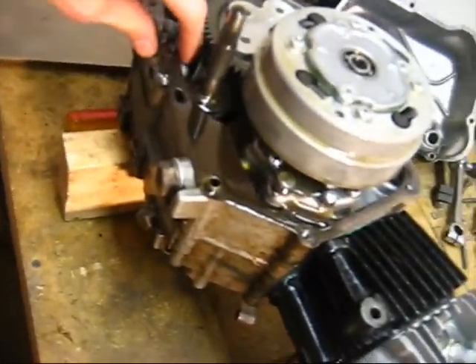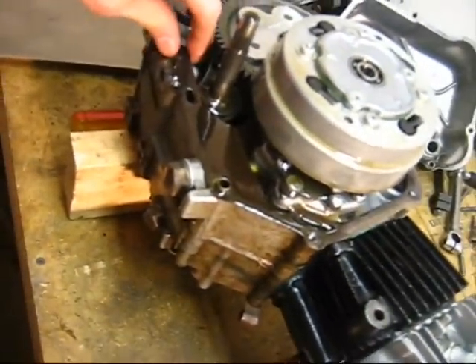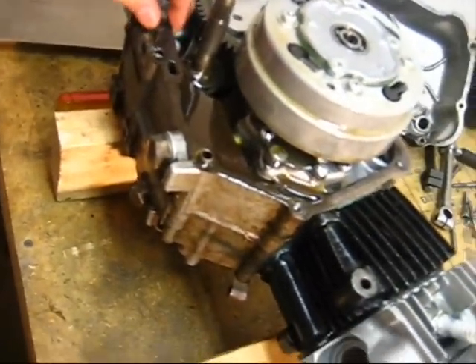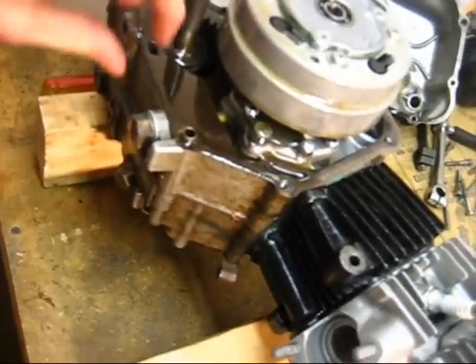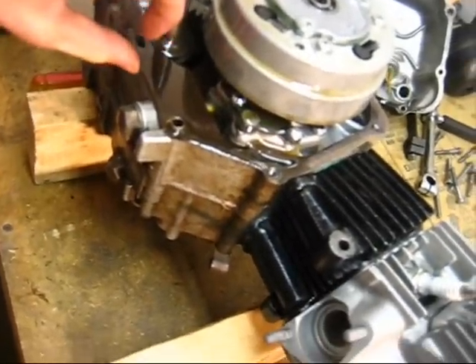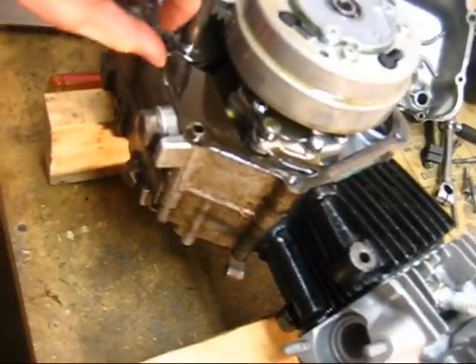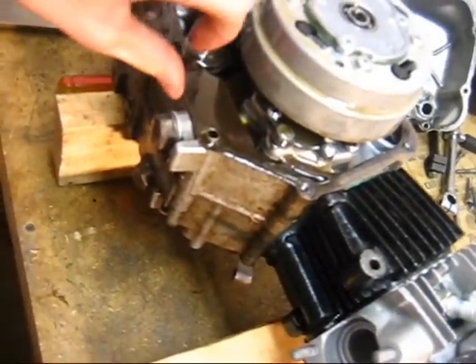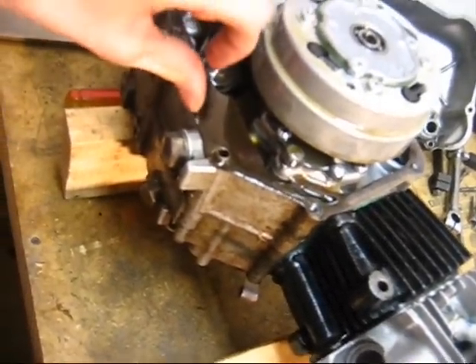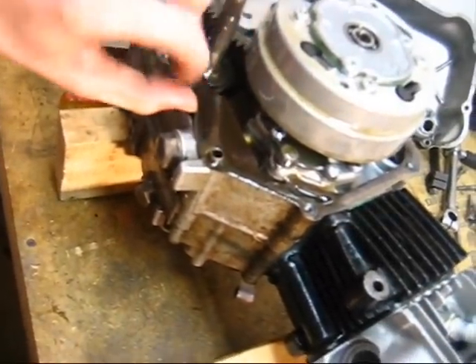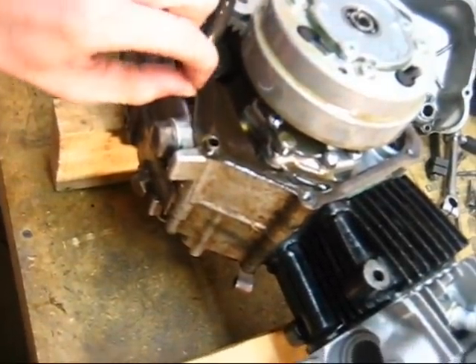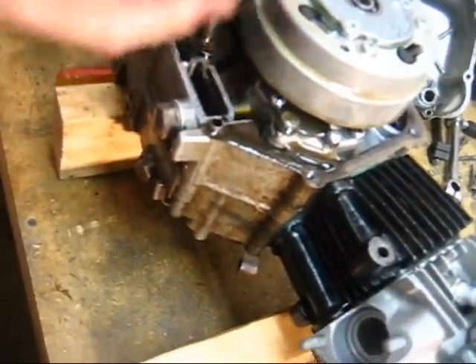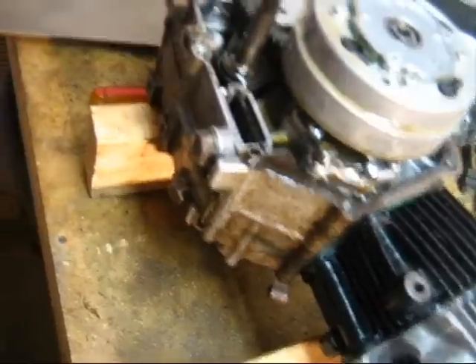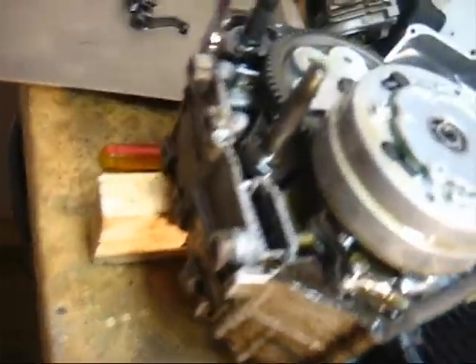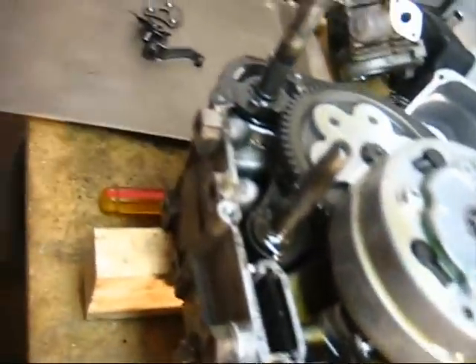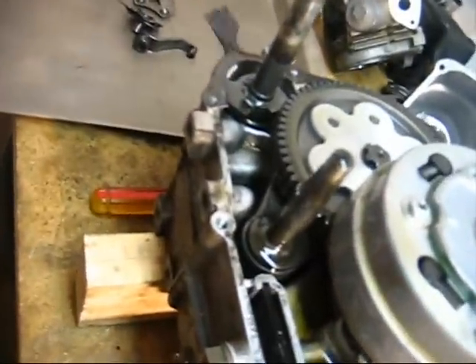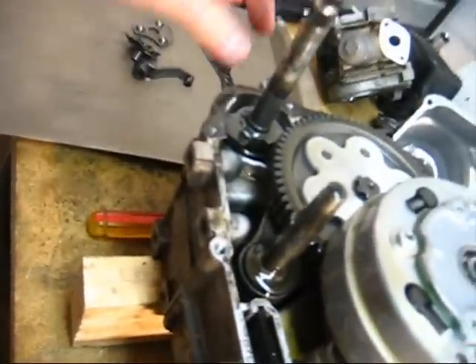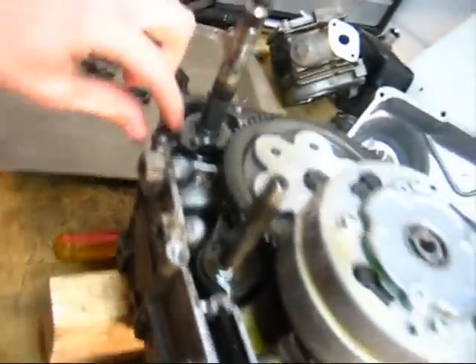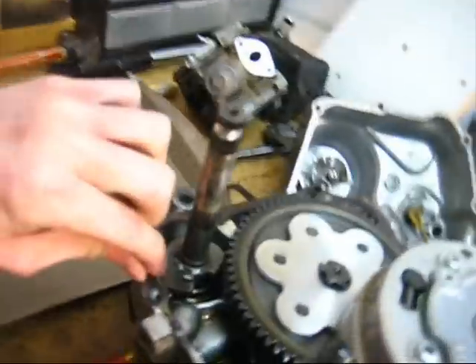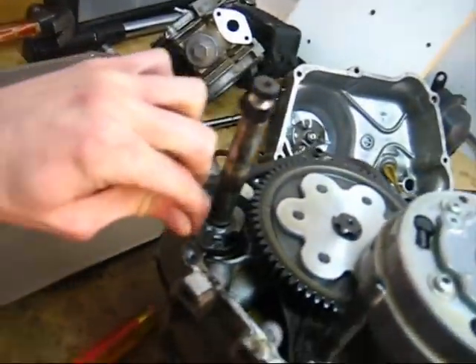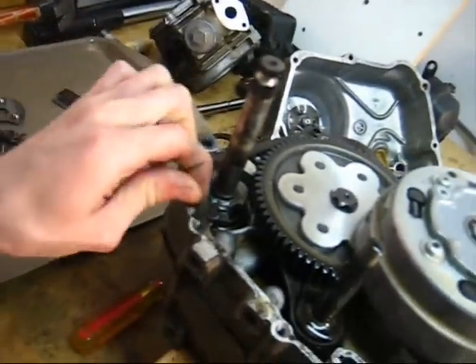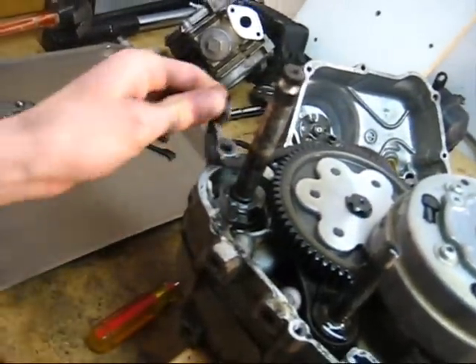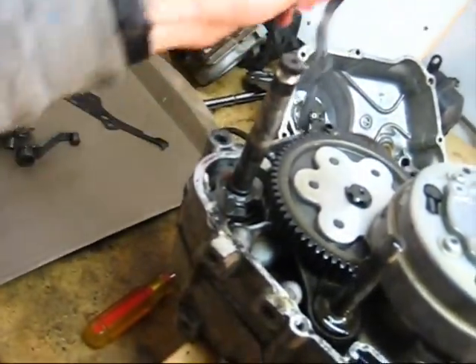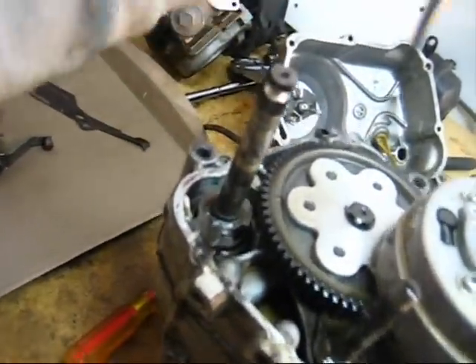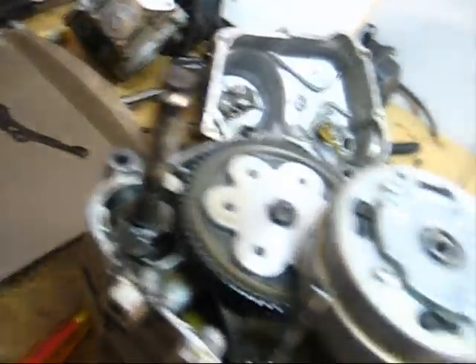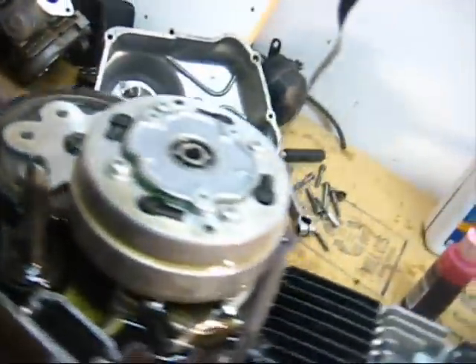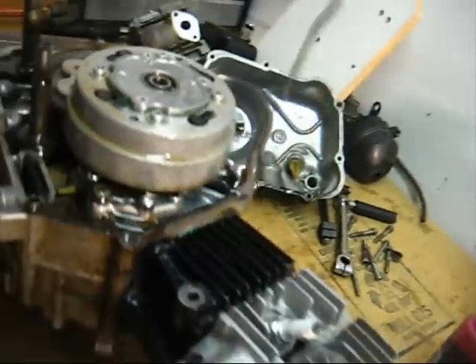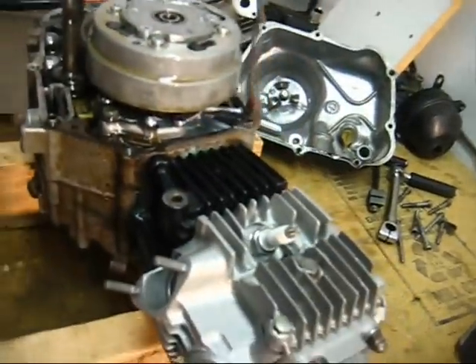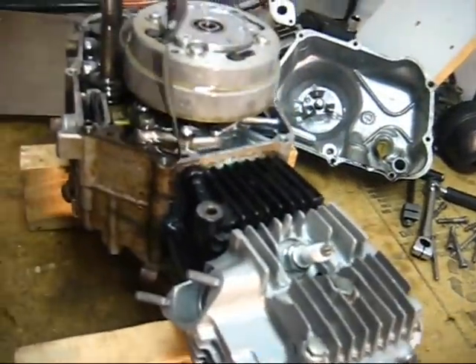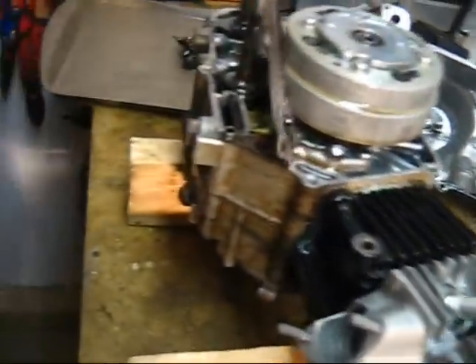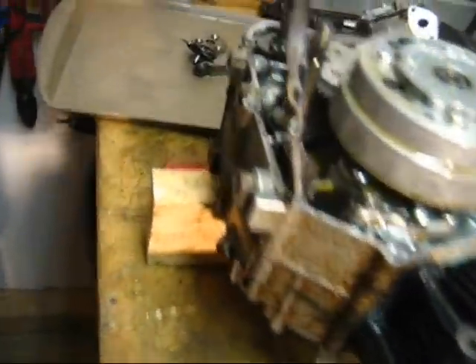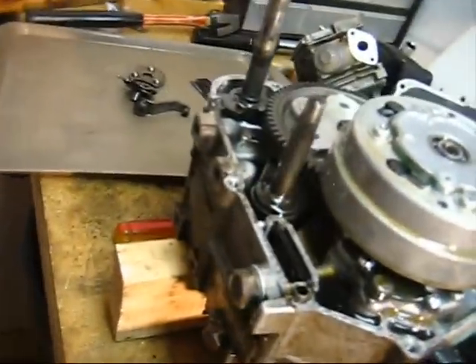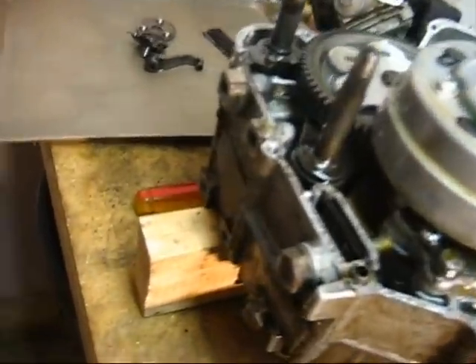Pull this old, torn-up used gasket off of here. Clean up all this ripped-up gasket material — obviously before you put on your new one.